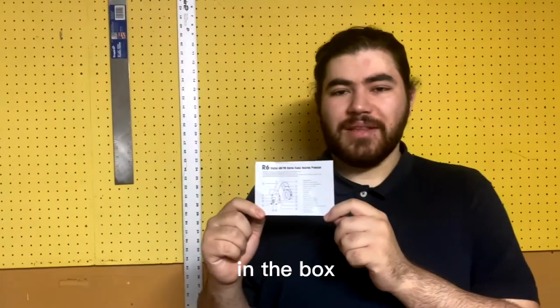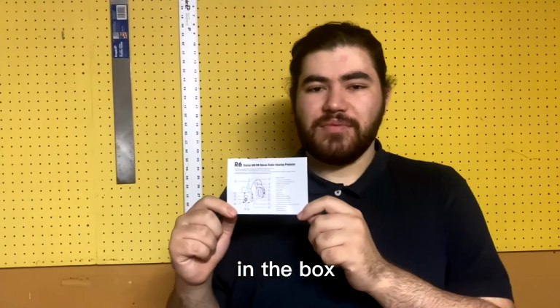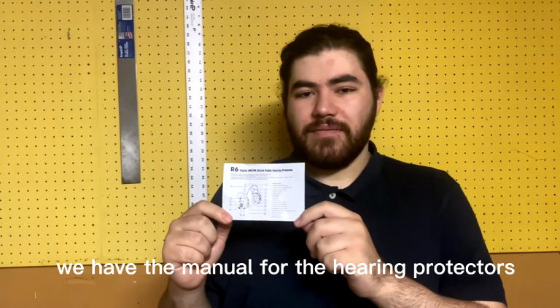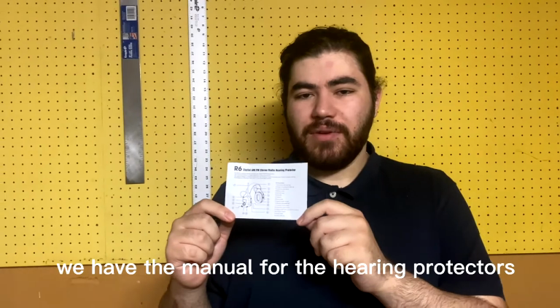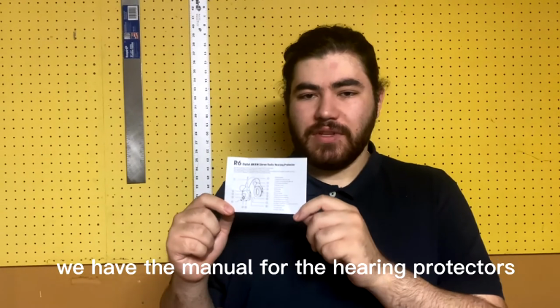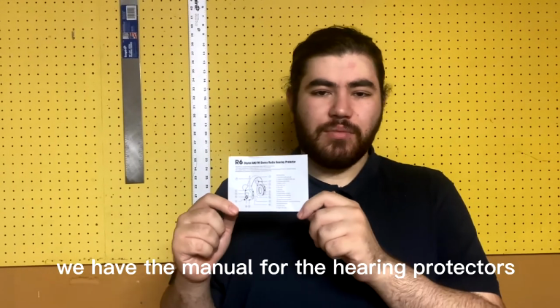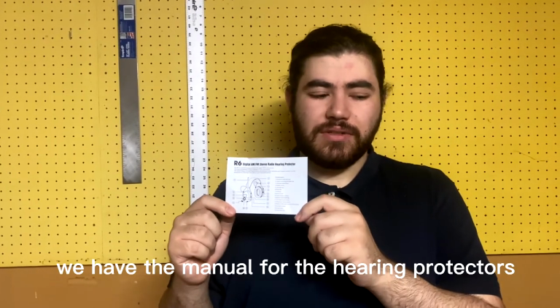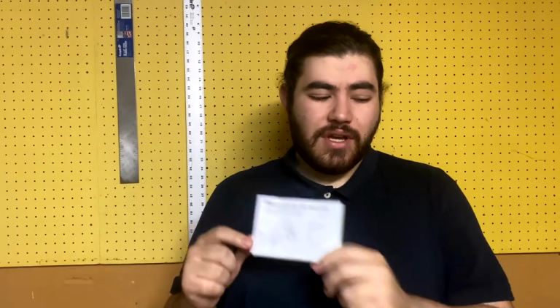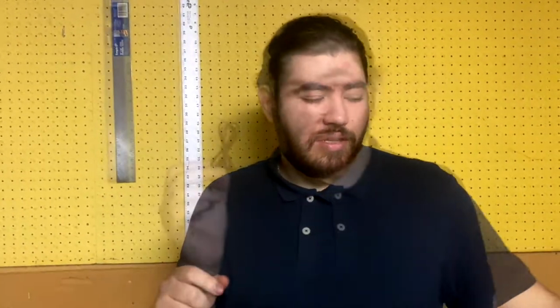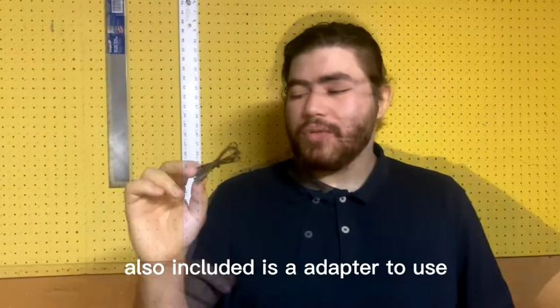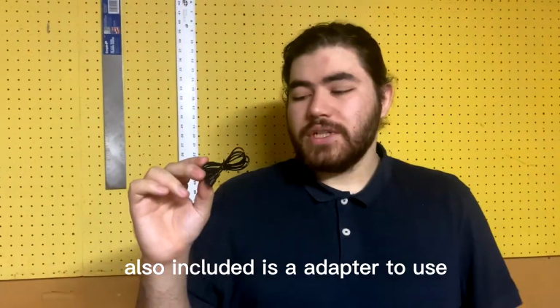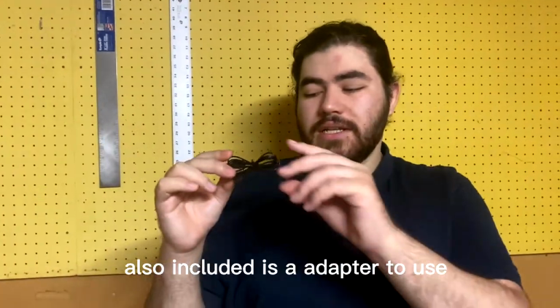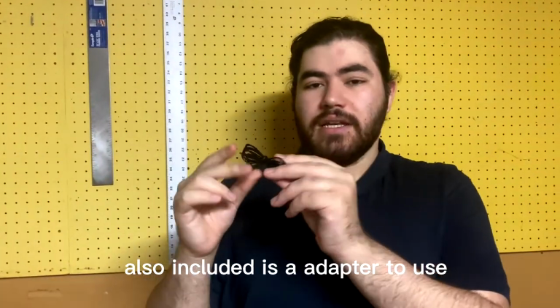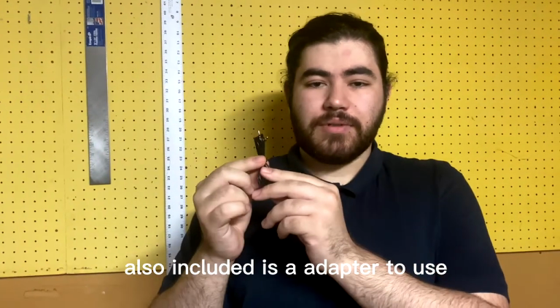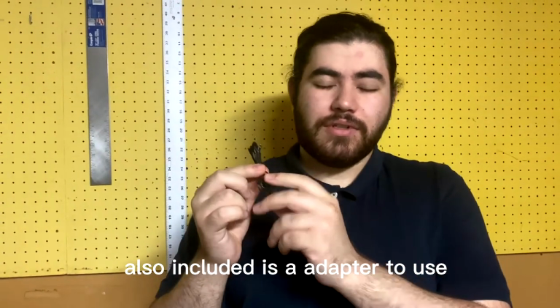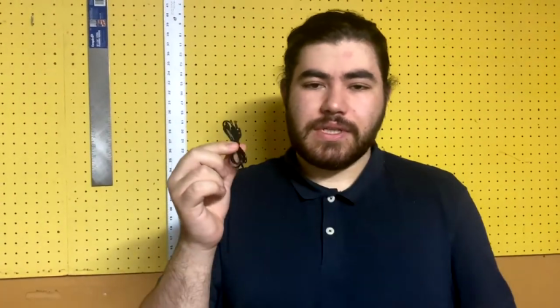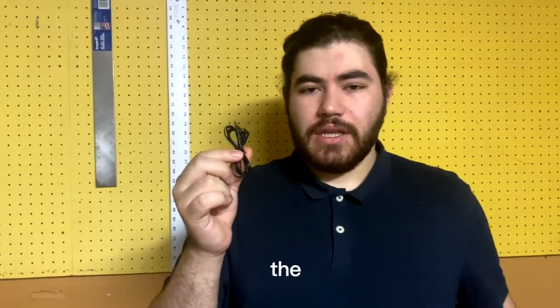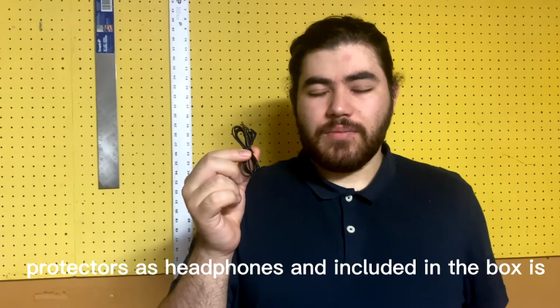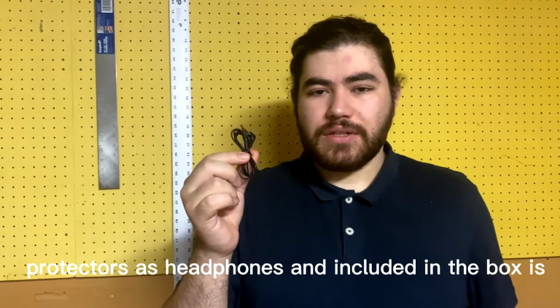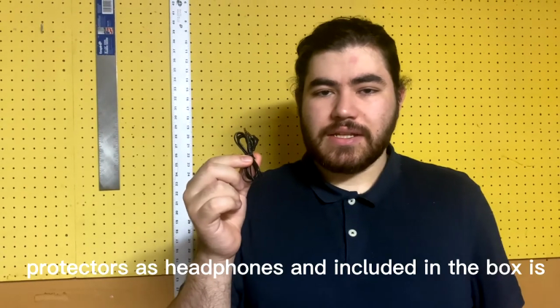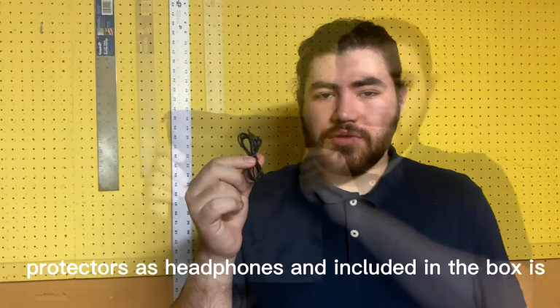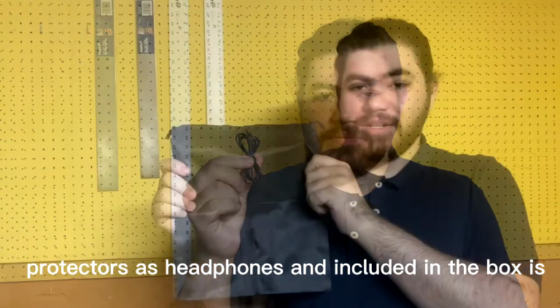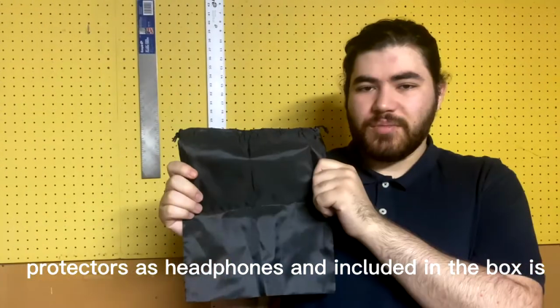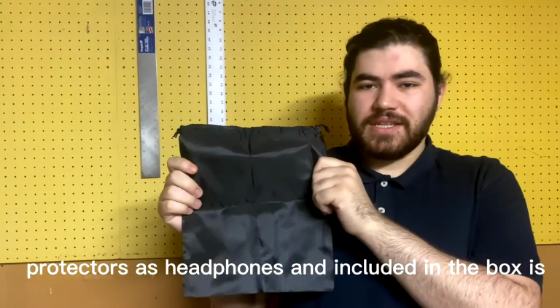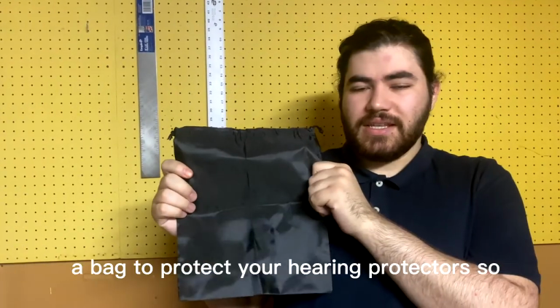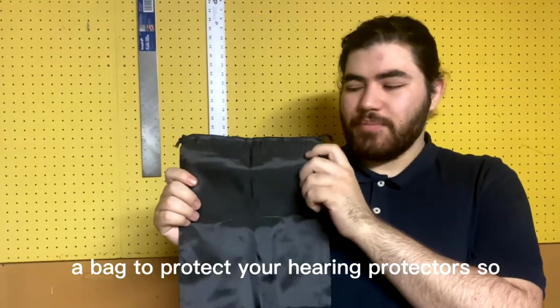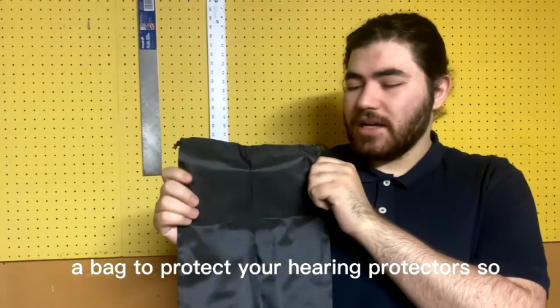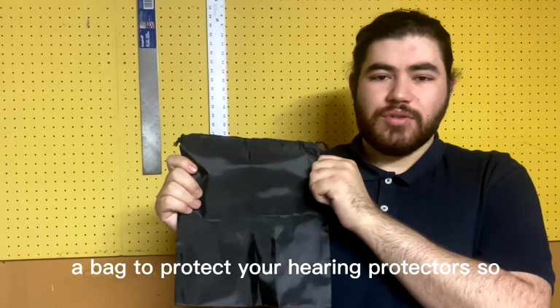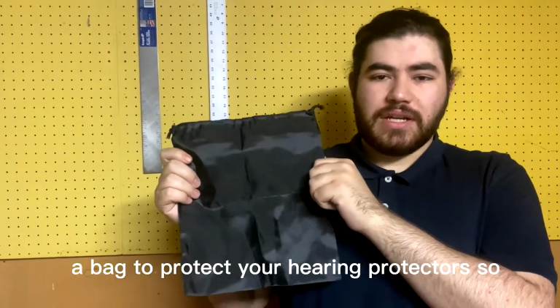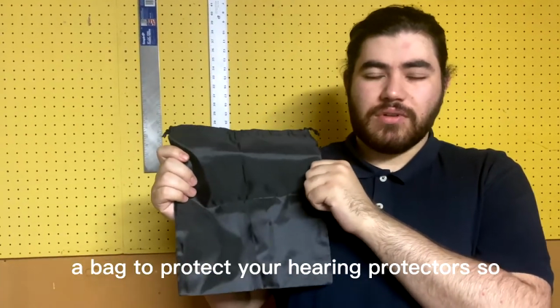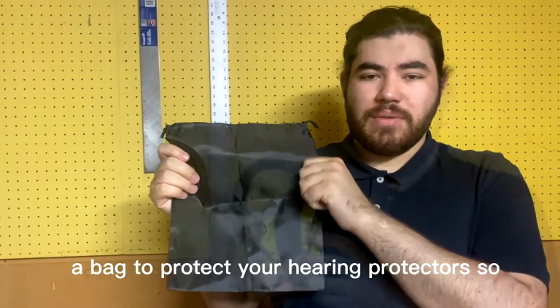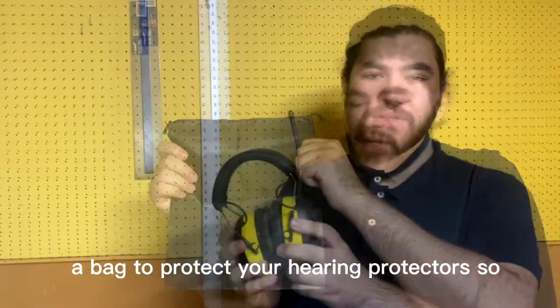In the box we have the manual for the hearing protectors. Also included is an adapter to use the protectors as headphones. Also included in the box is a bag to protect your hearing protectors.